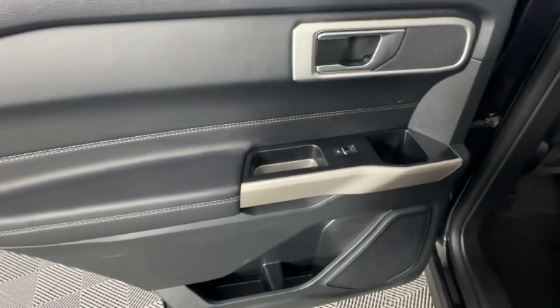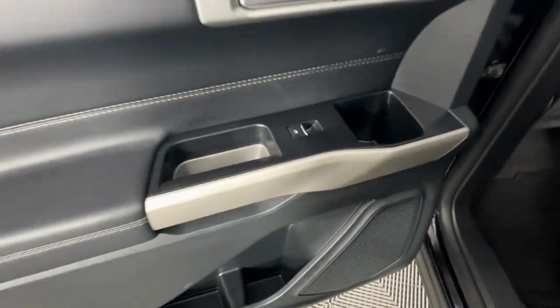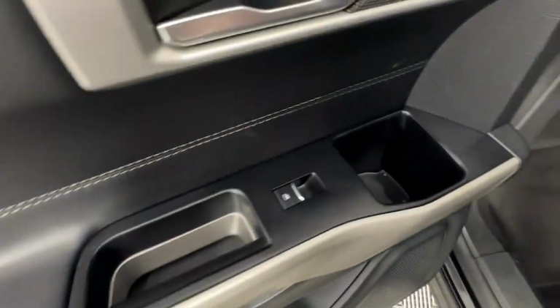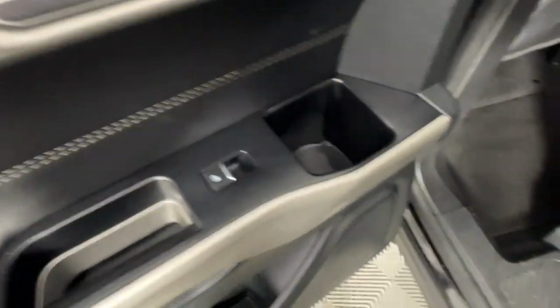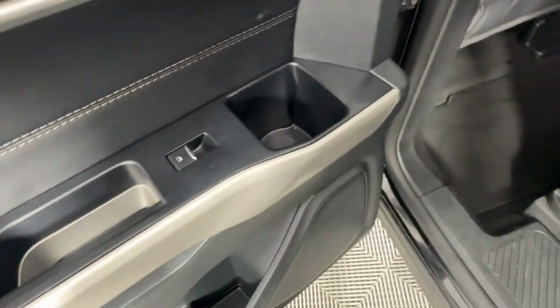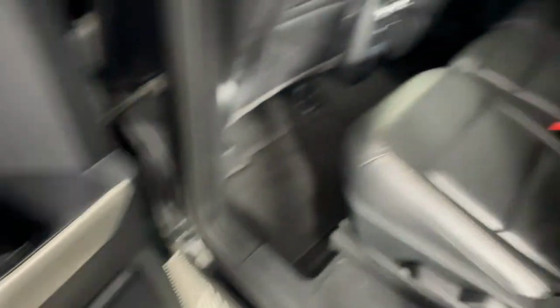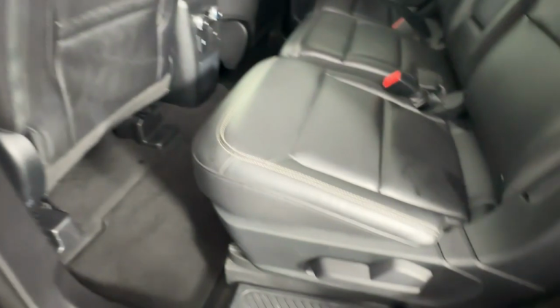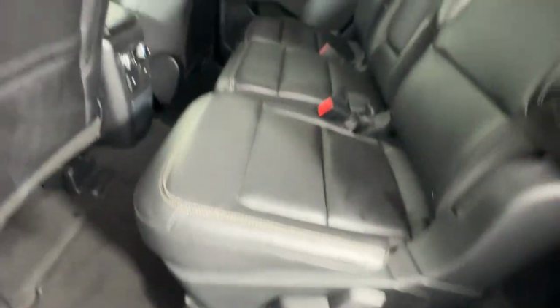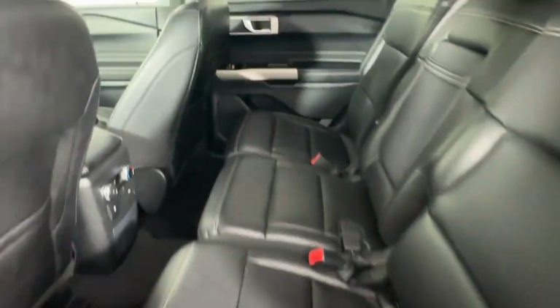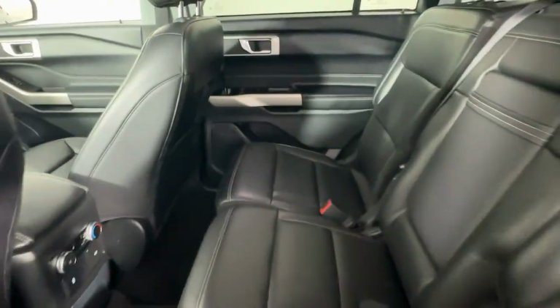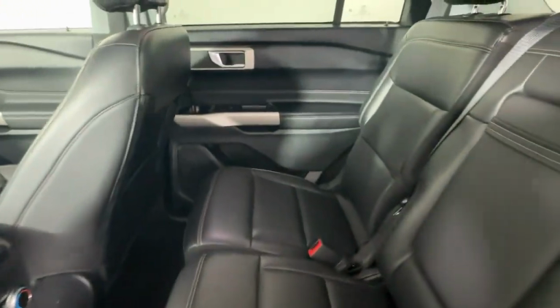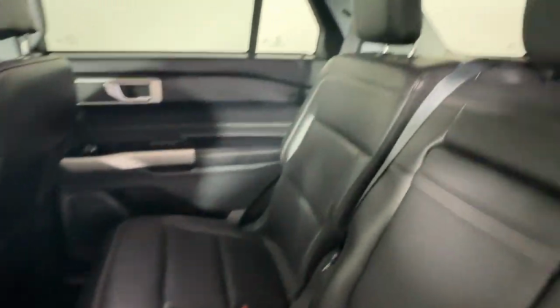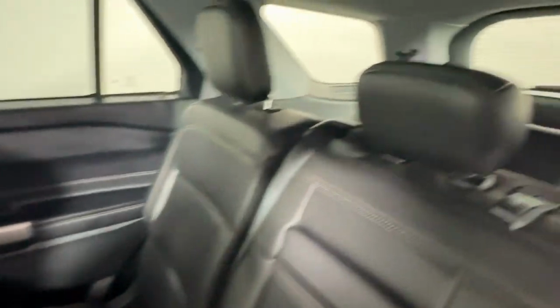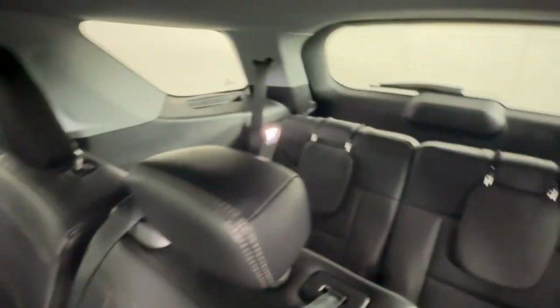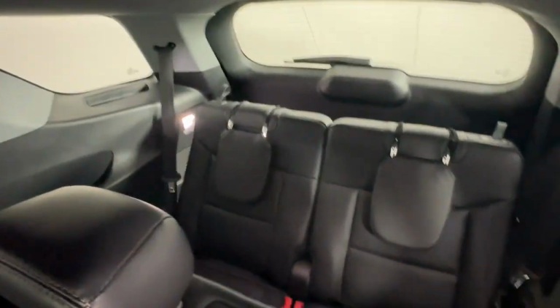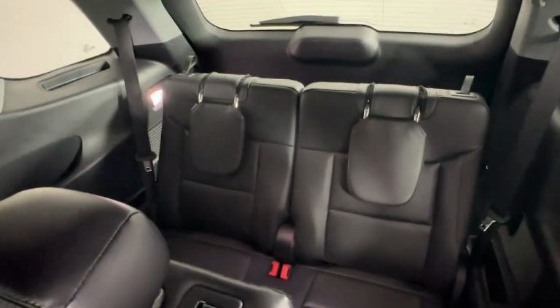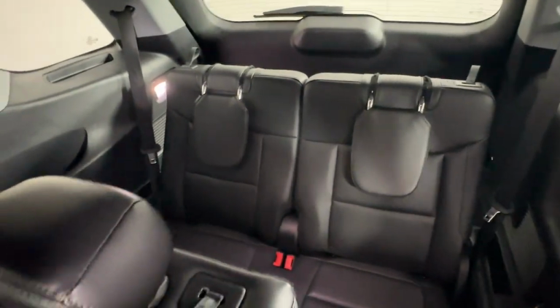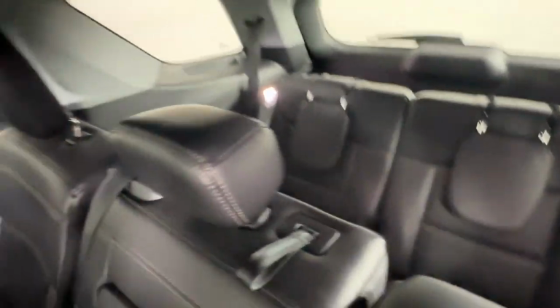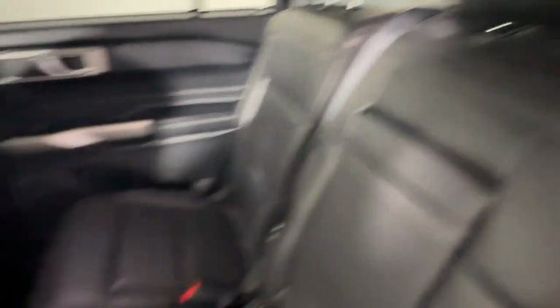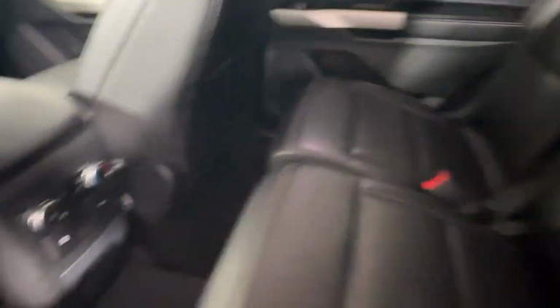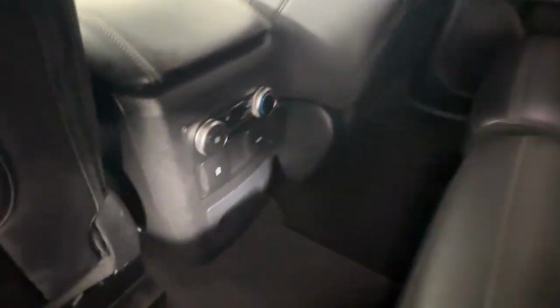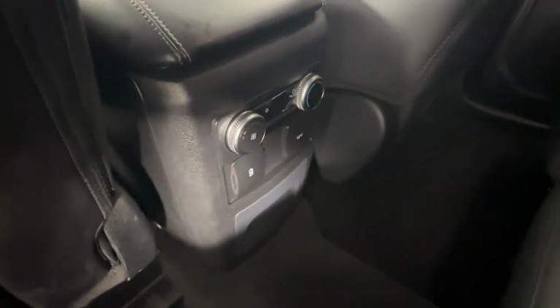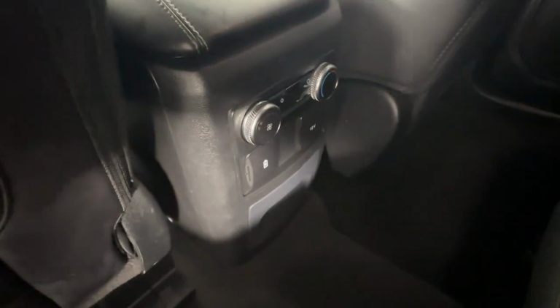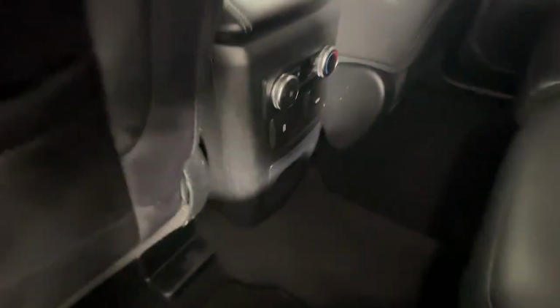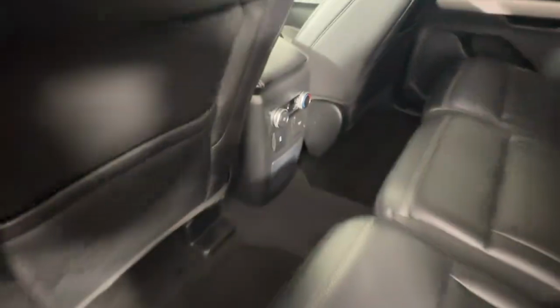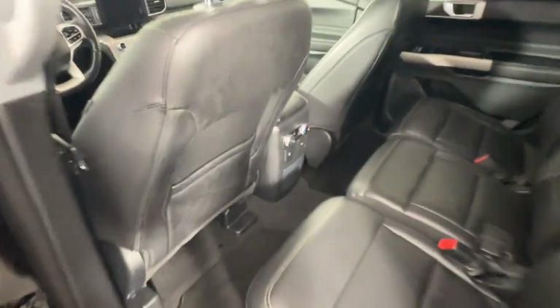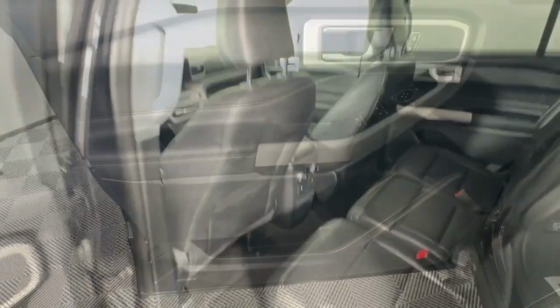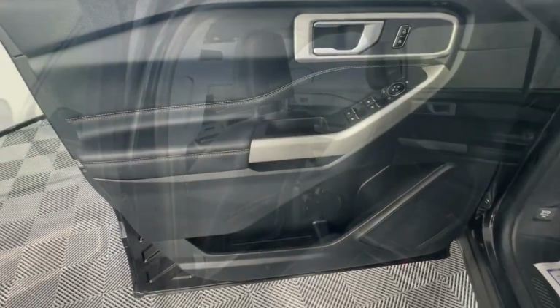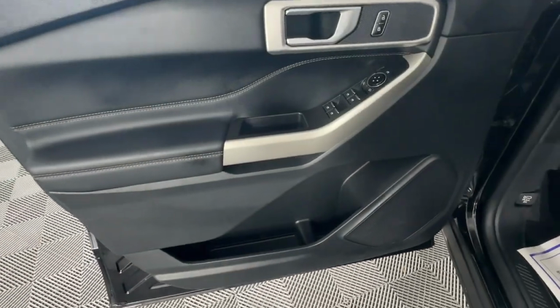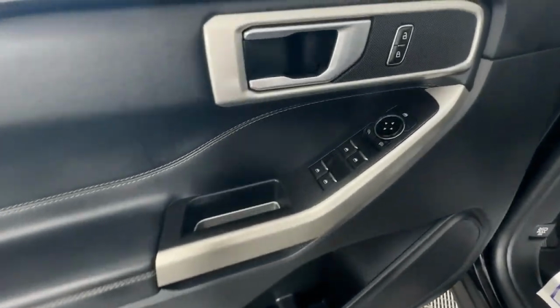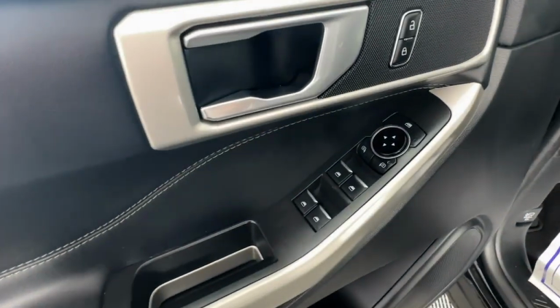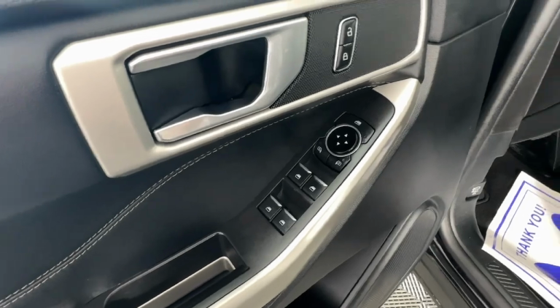Apple CarPlay and/or Android Auto, keyless entry, premium sound system, satellite radio, backup camera, power passenger seat, power lift gate, heated mirrors, aluminum wheels, dual-zone AC.